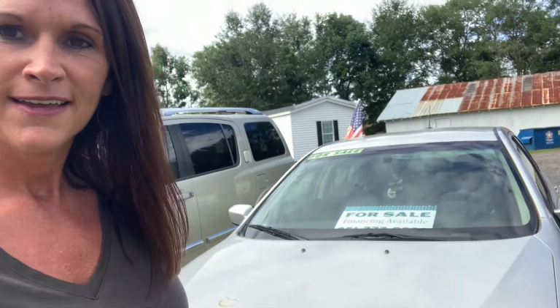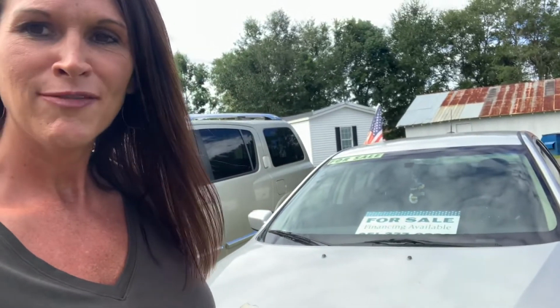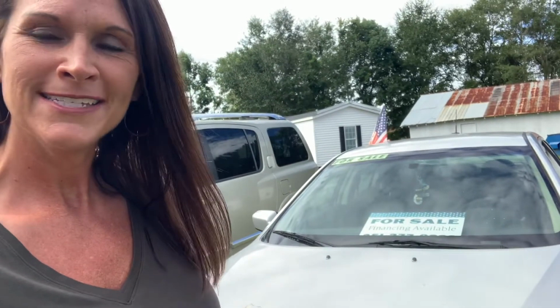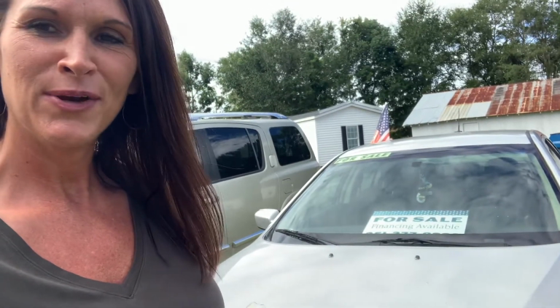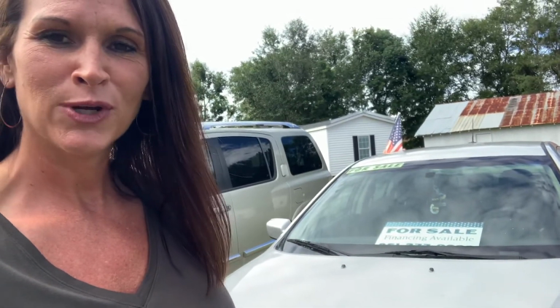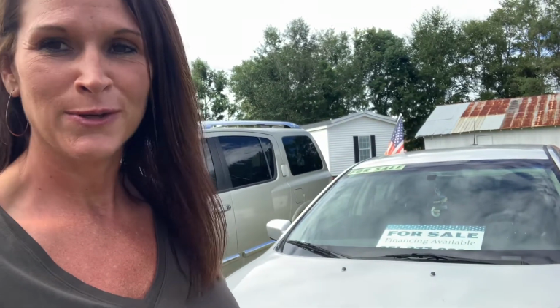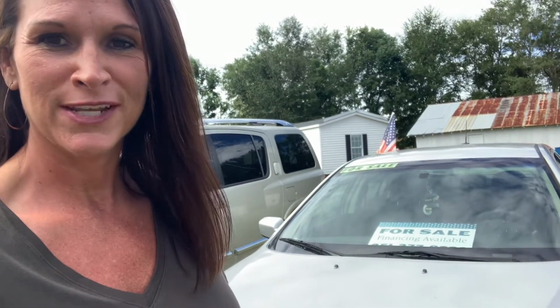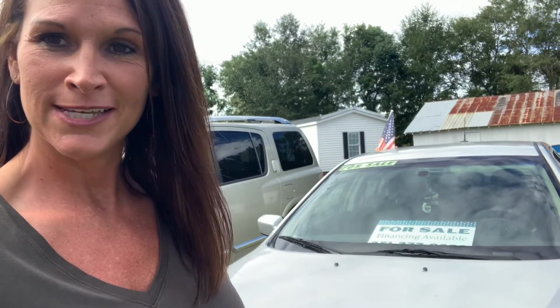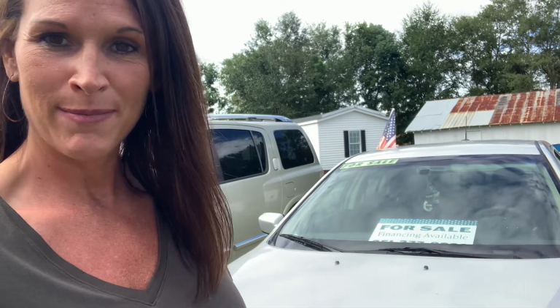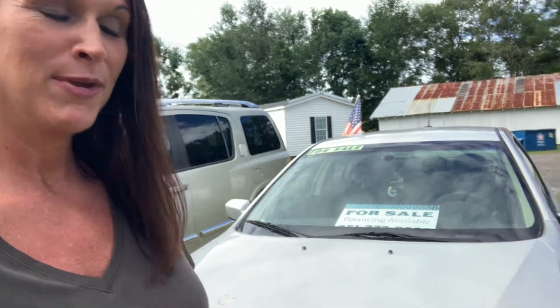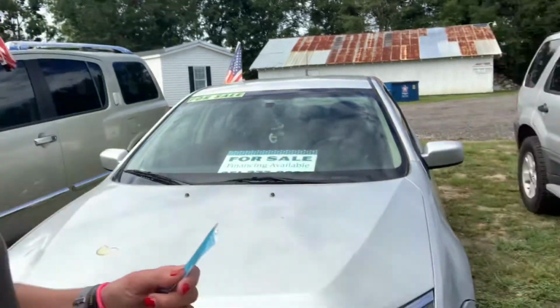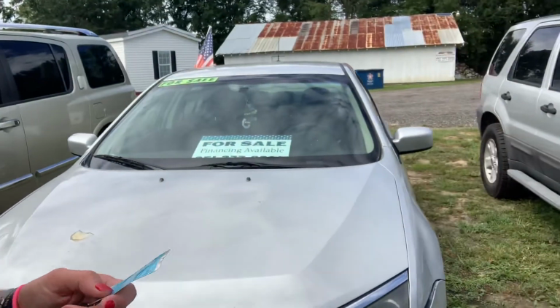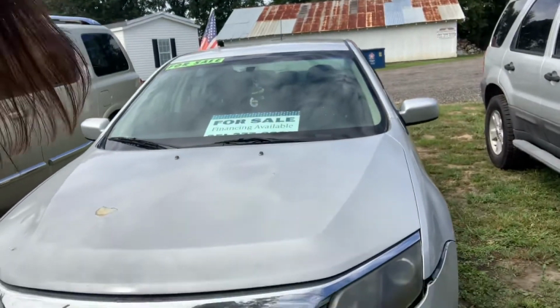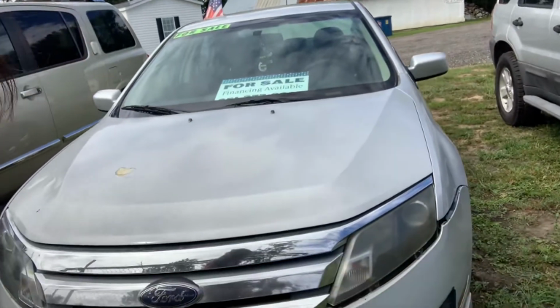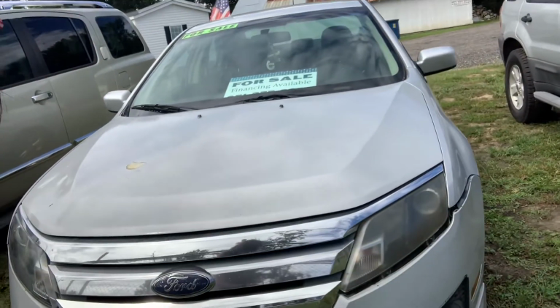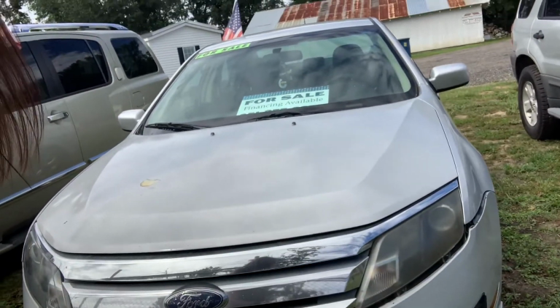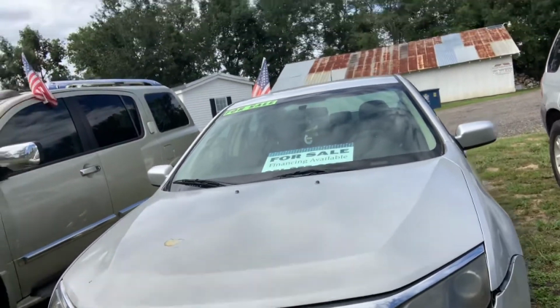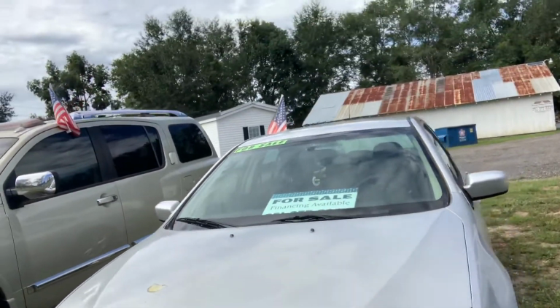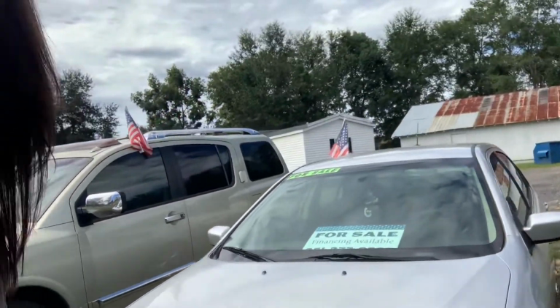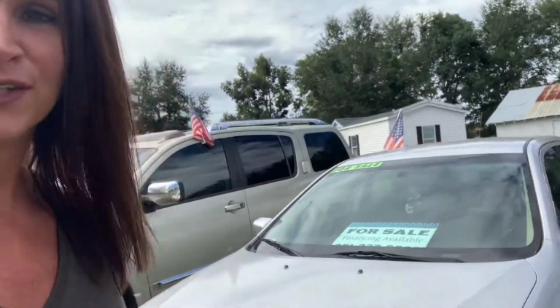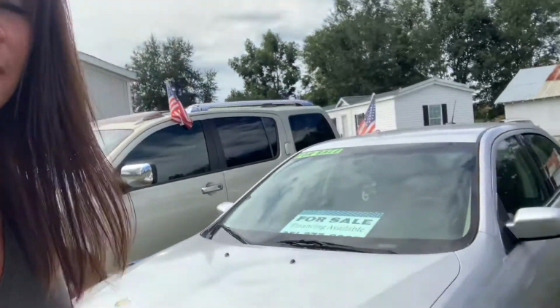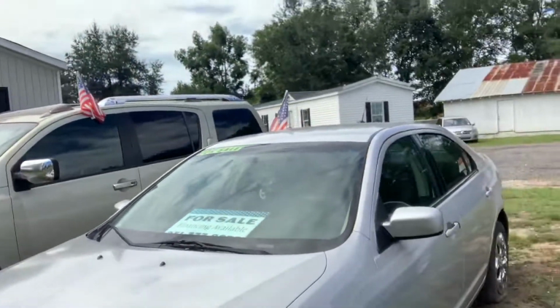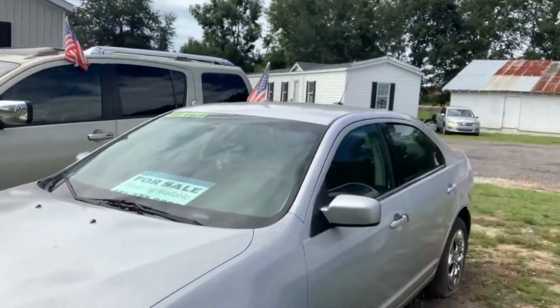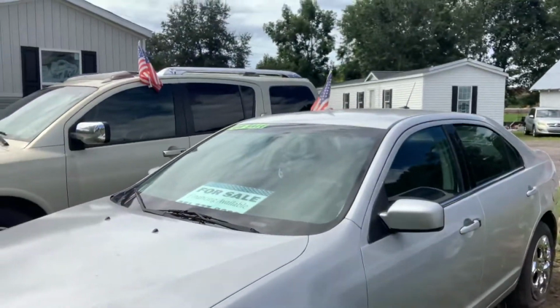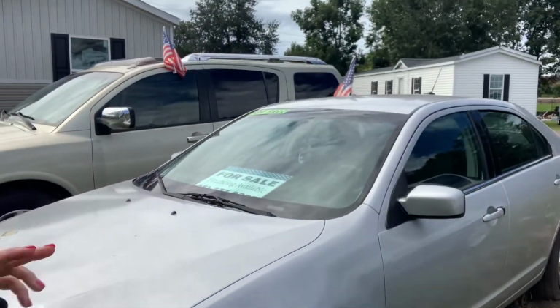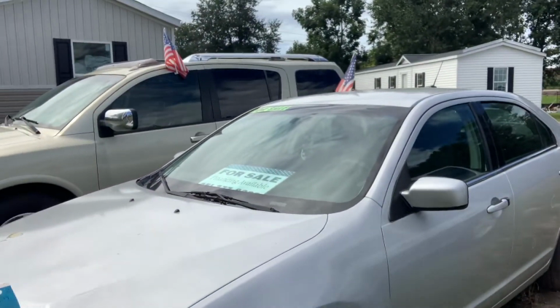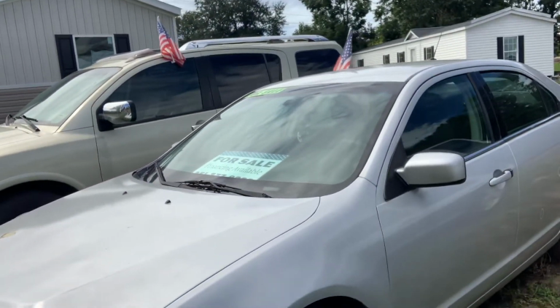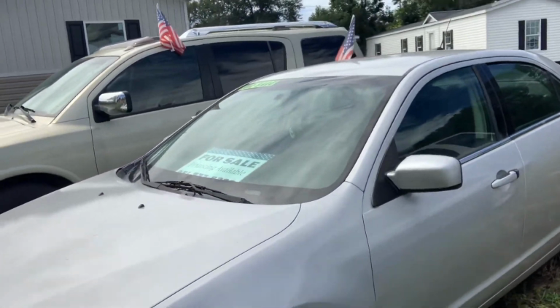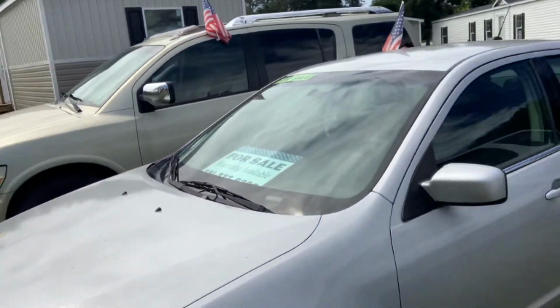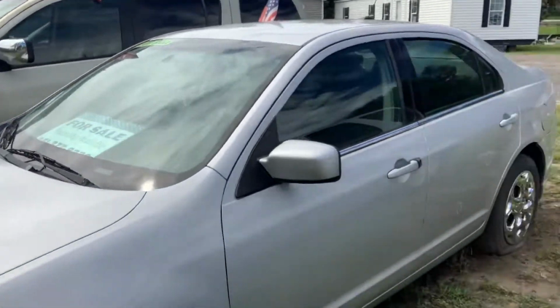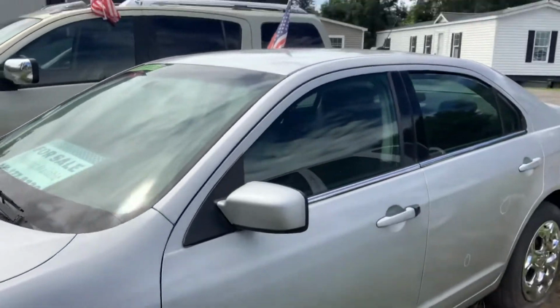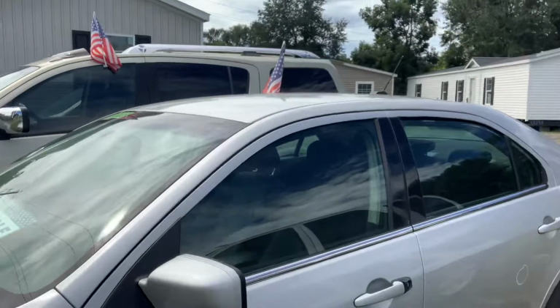Hey everybody, Stephanie here at Bosarge Auto Sales in Irvington, Alabama. I am here with a 2010 Ford Fusion. I've always liked these cars. They're sporty, a sporty sedan. They have a lot of room.